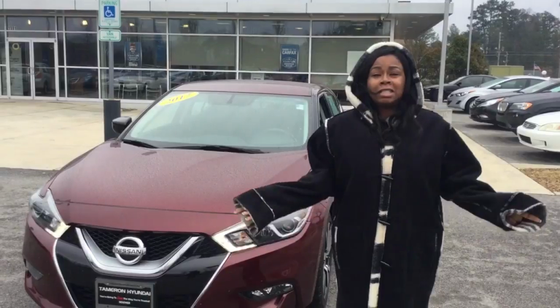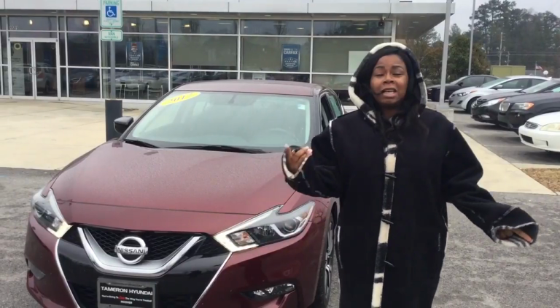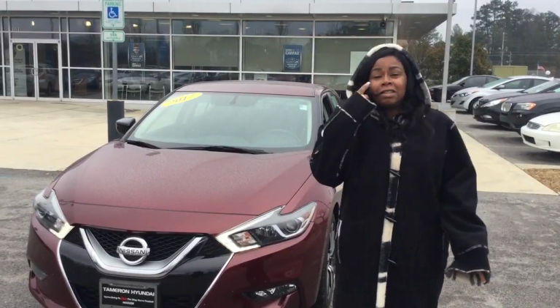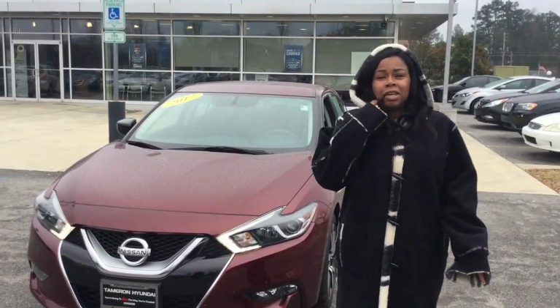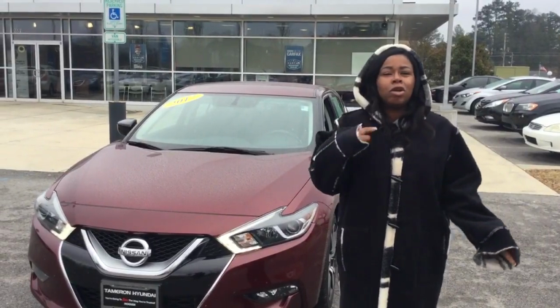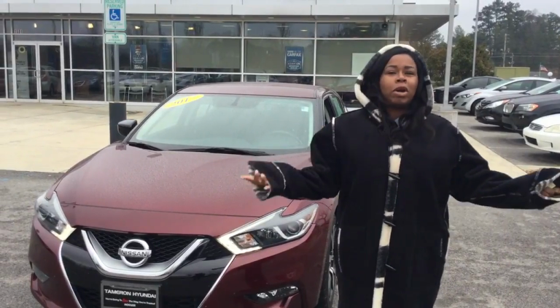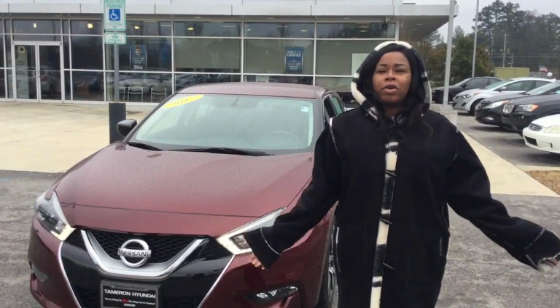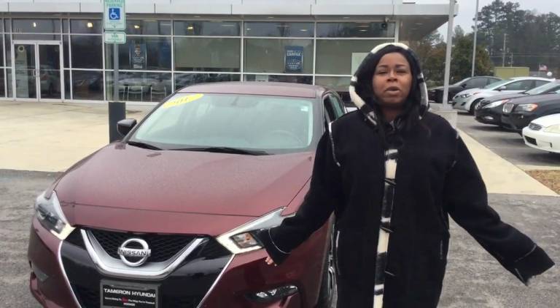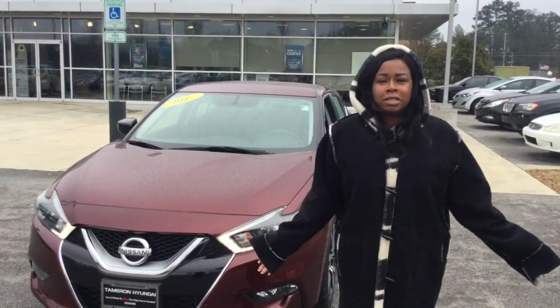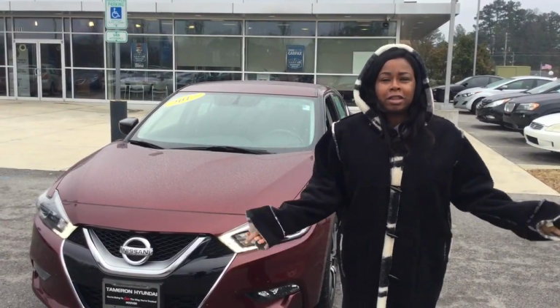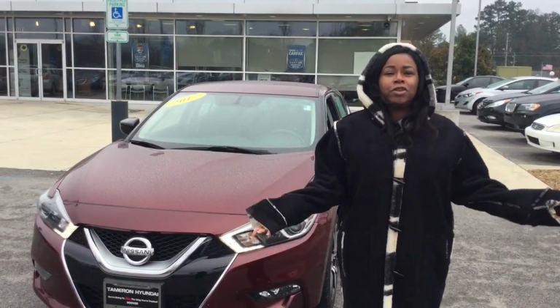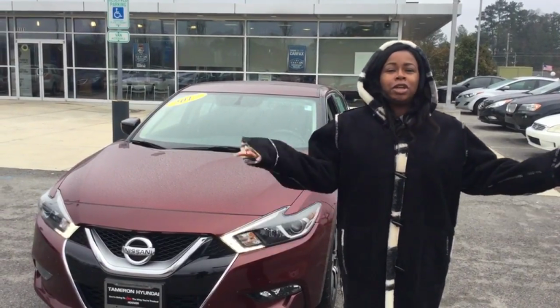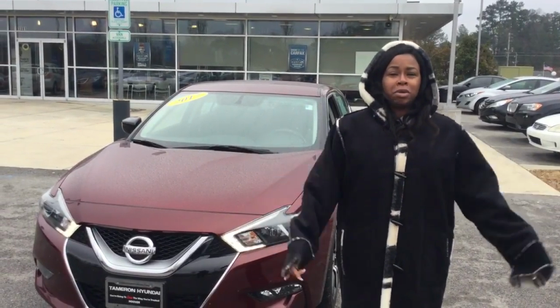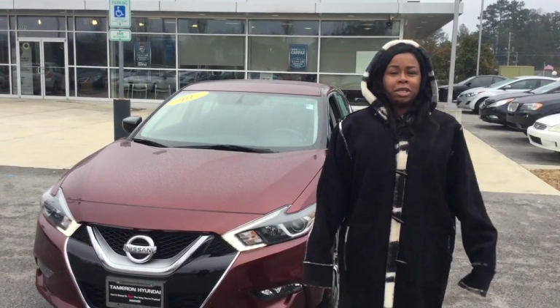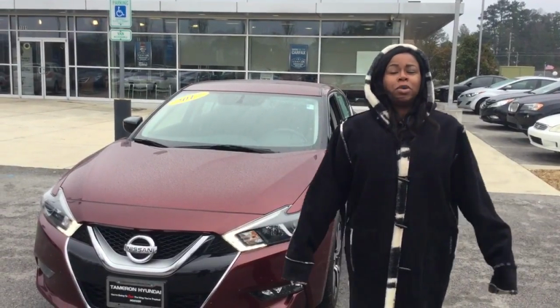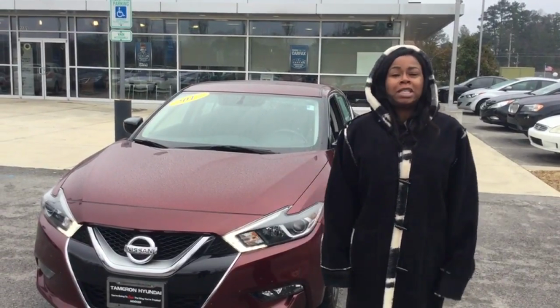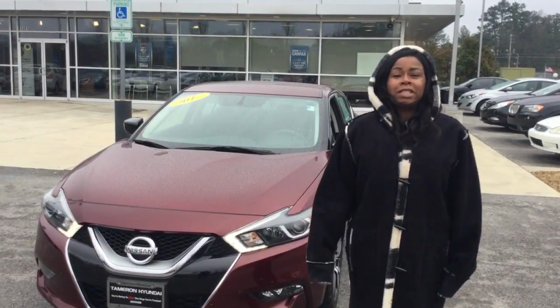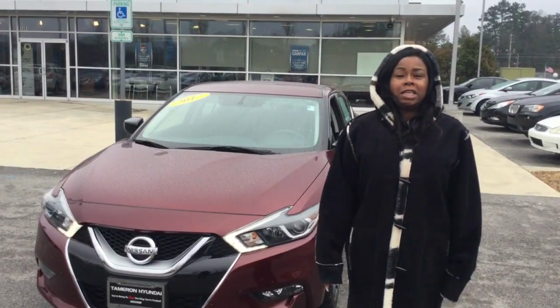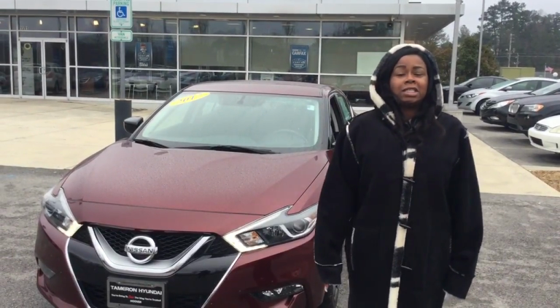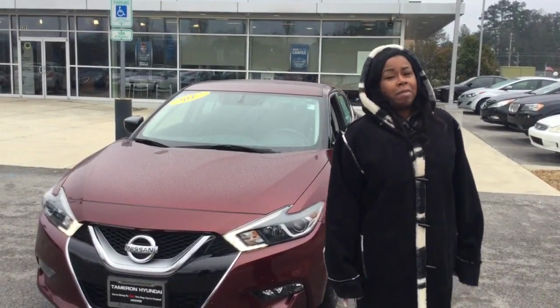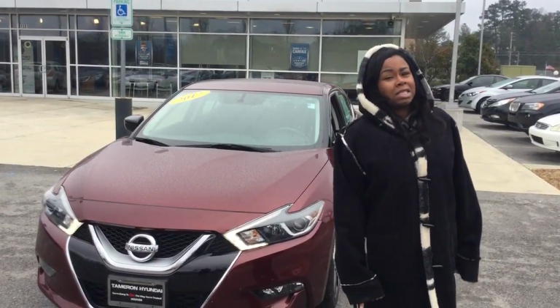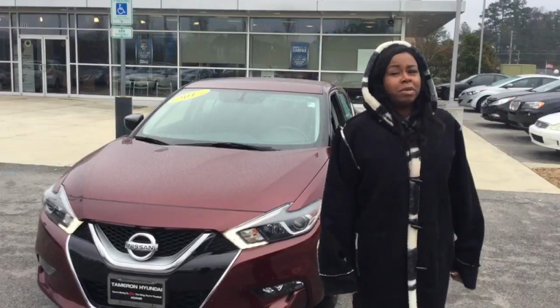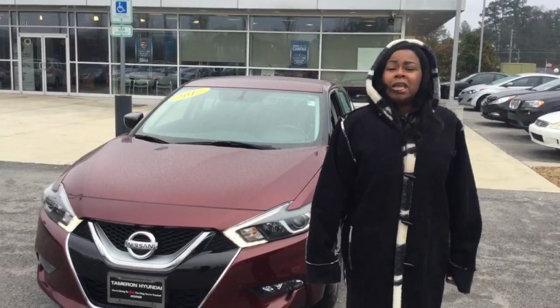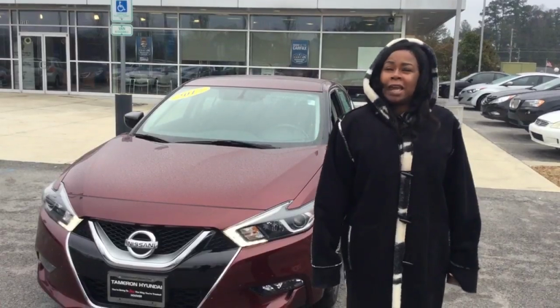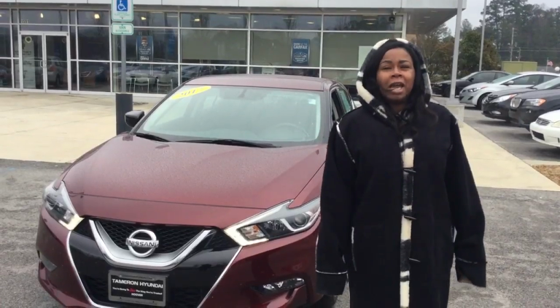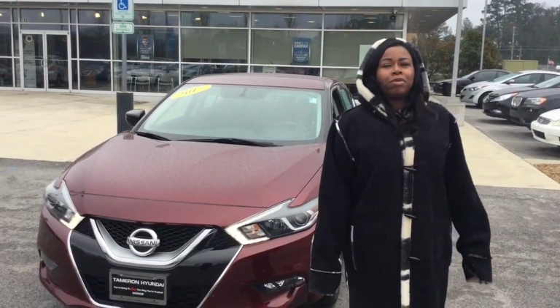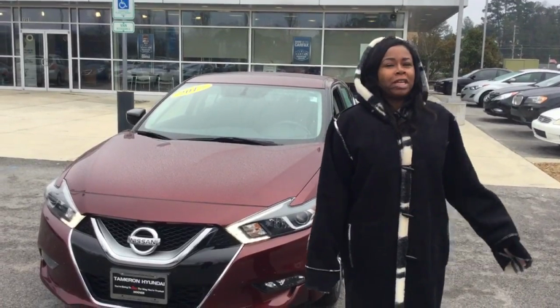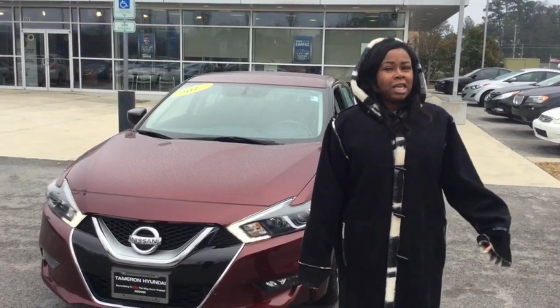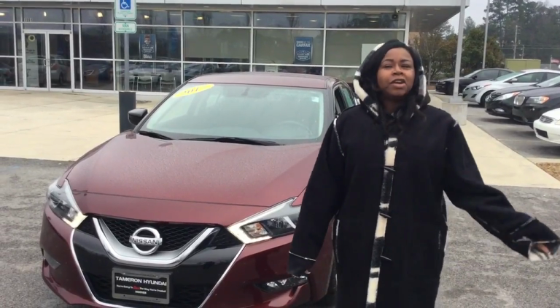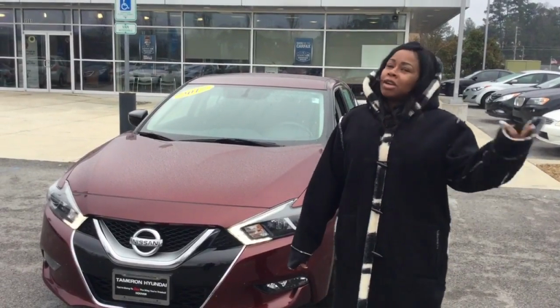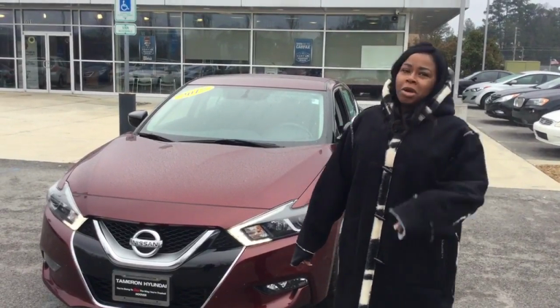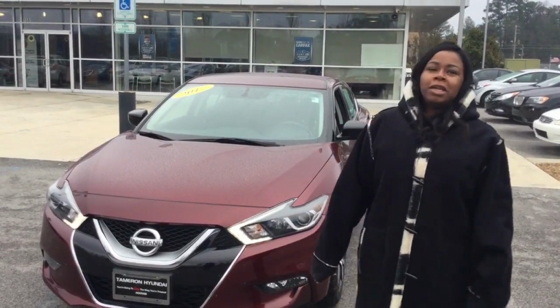It's the end of the year, and what a great way to start the new year but with a 2017 Nissan Maxima. Candy Apple Red is here. Come on in.